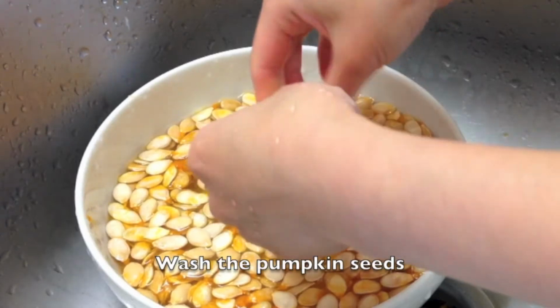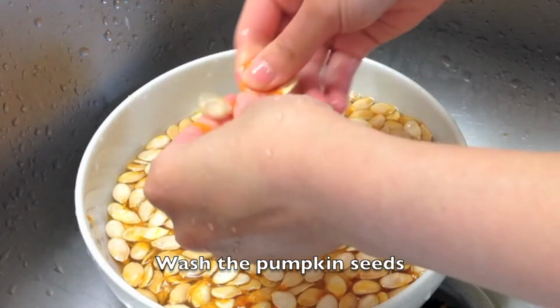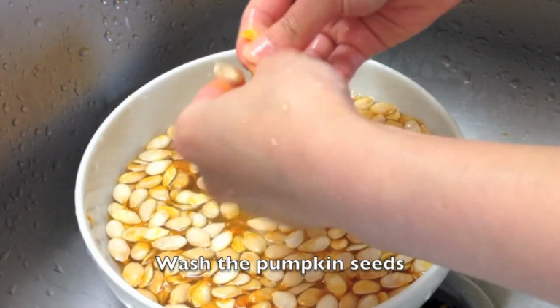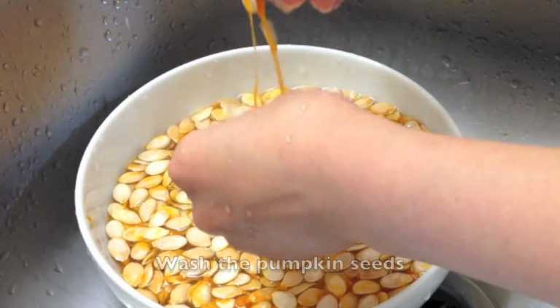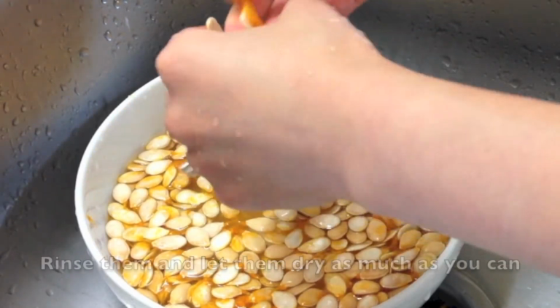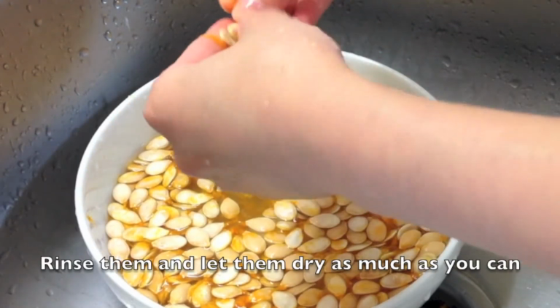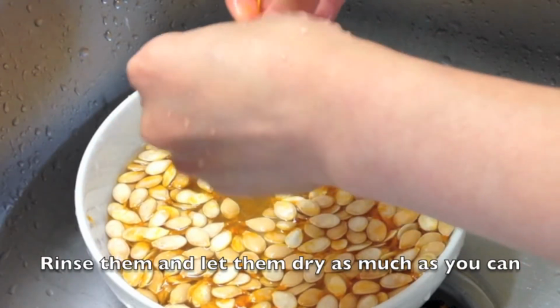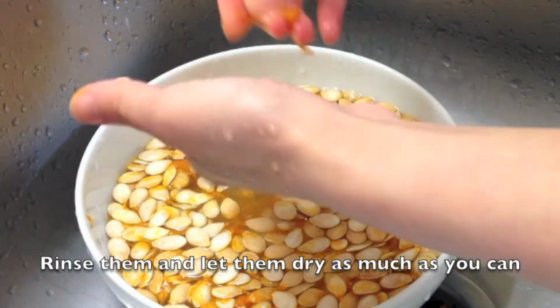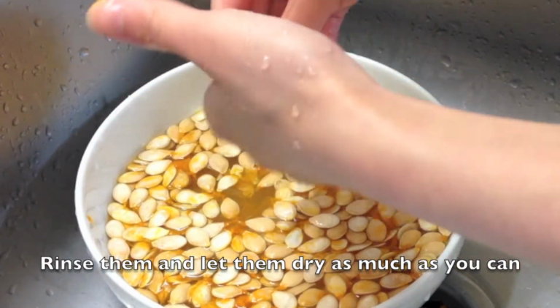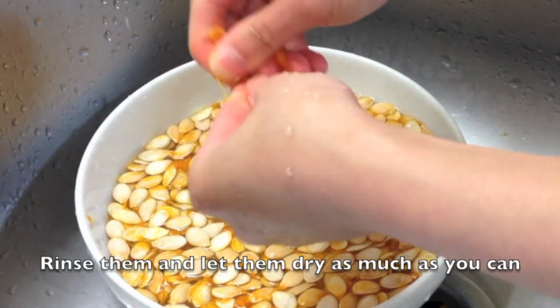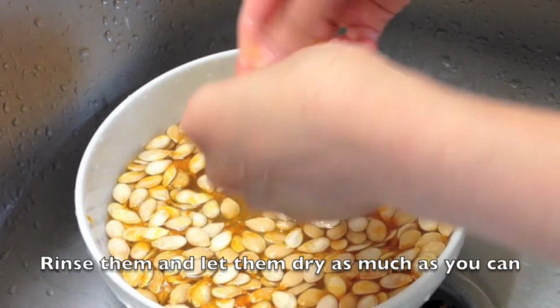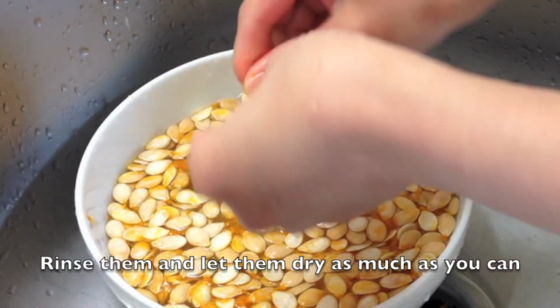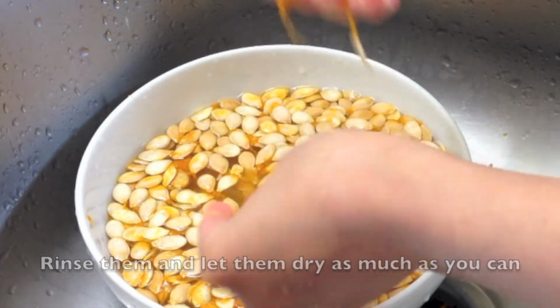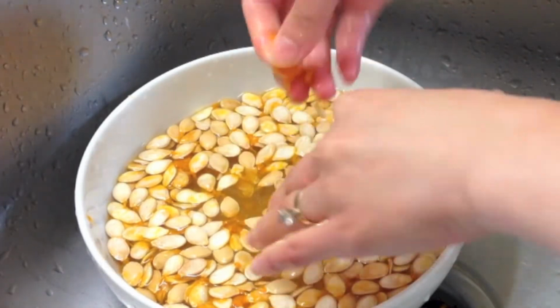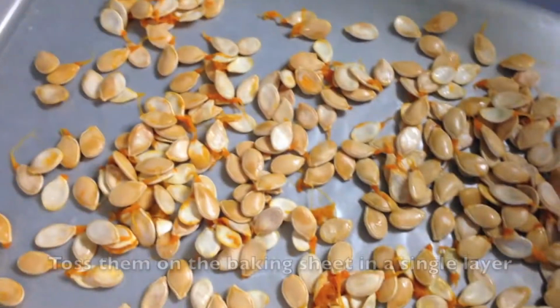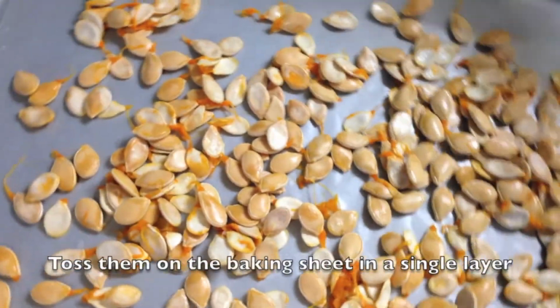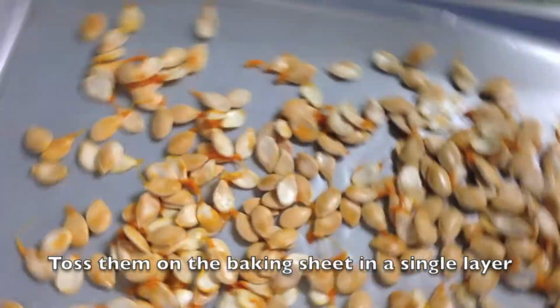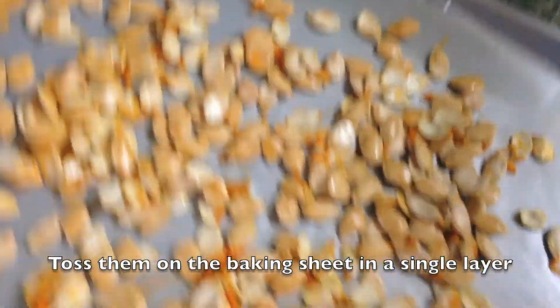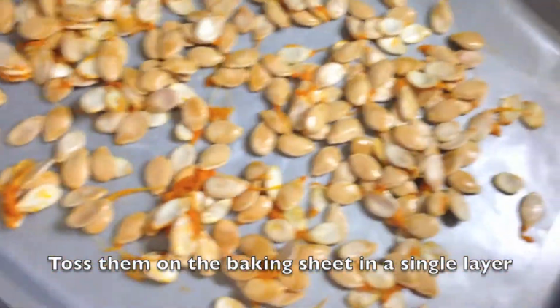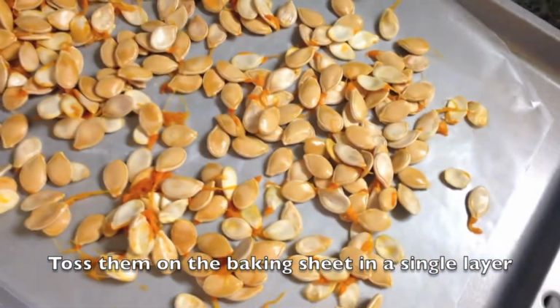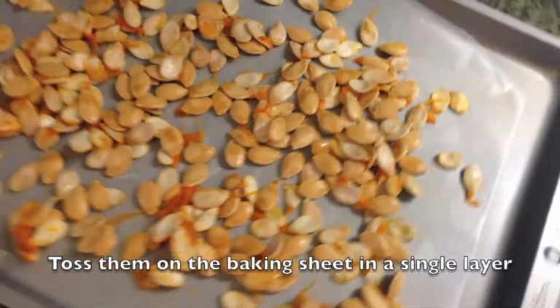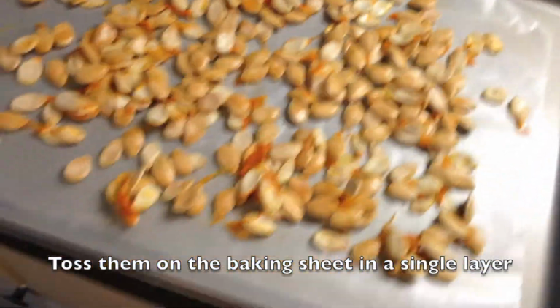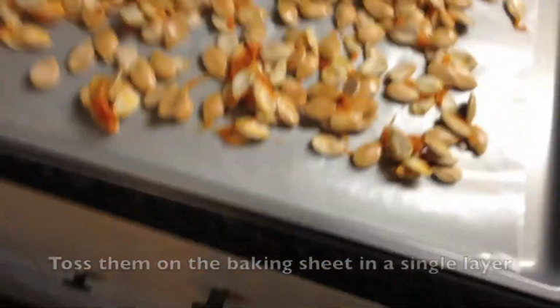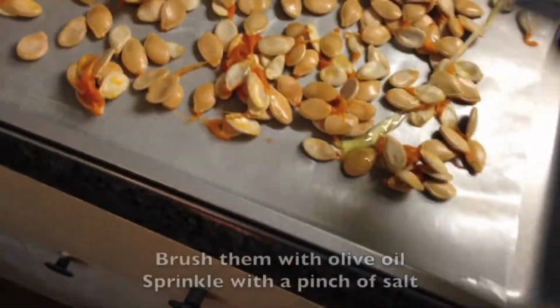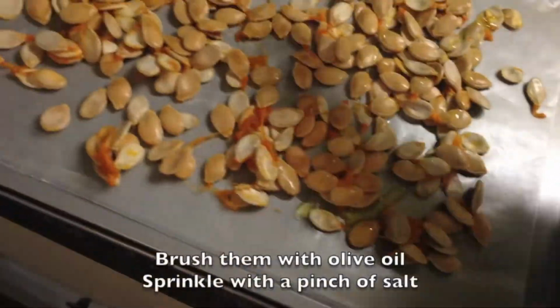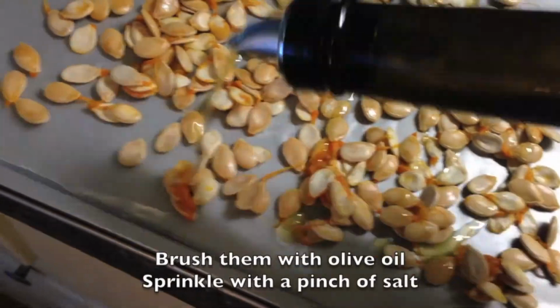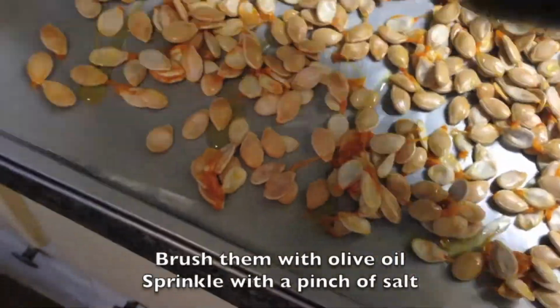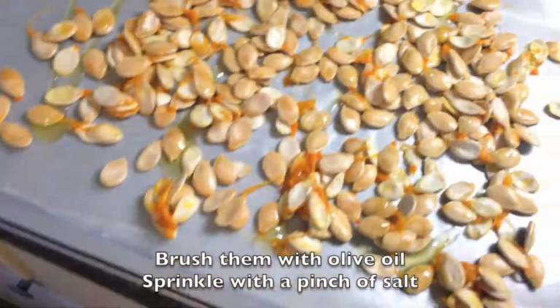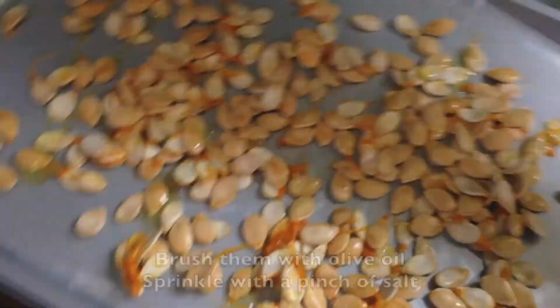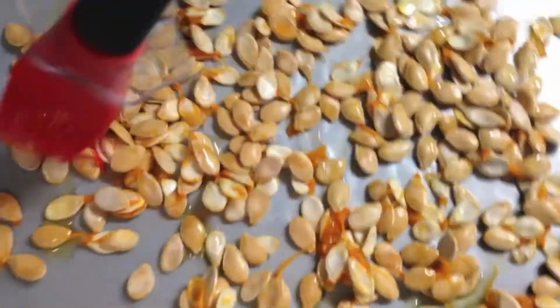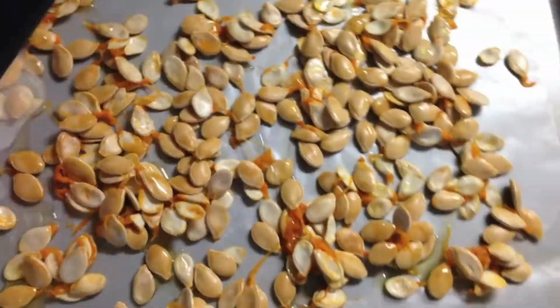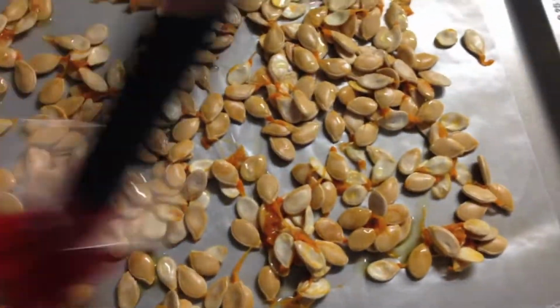Wash the pumpkin seeds. Rinse them and let them dry as much as you can. Toss them on the baking sheet in a single layer. Brush them with the olive oil. Sprinkle a pinch of salt.